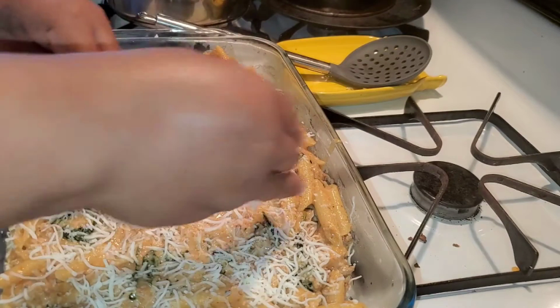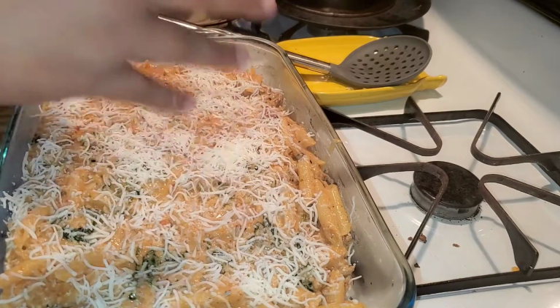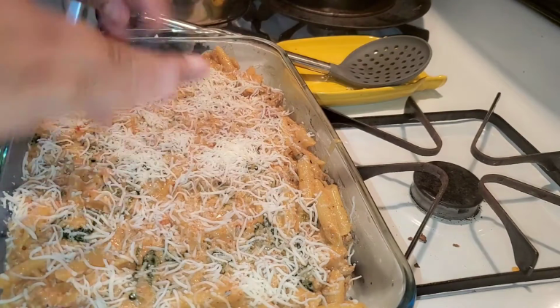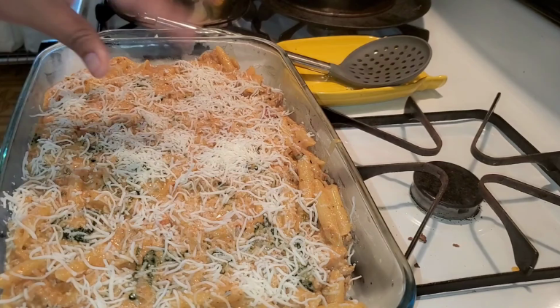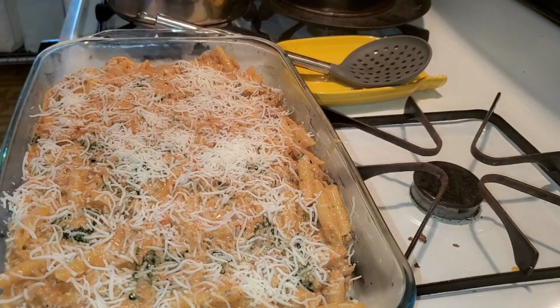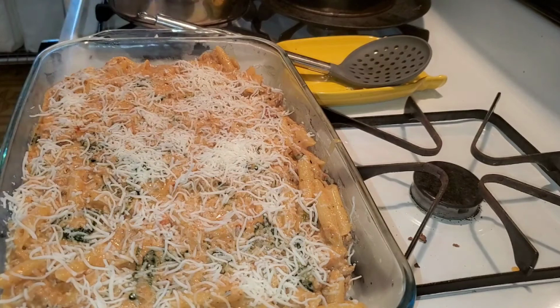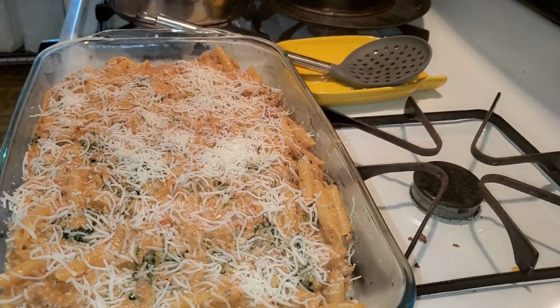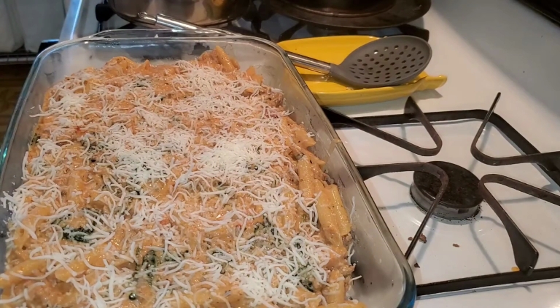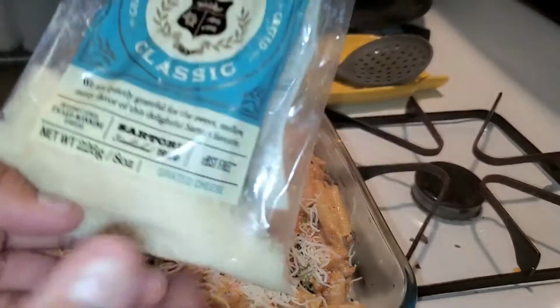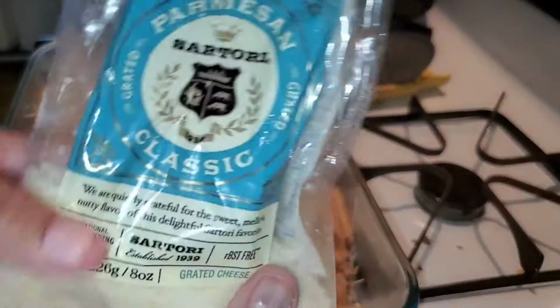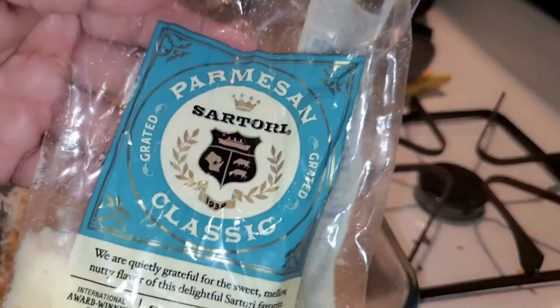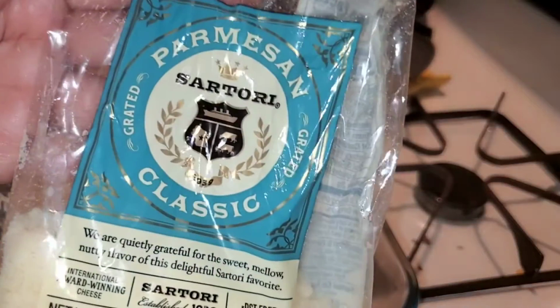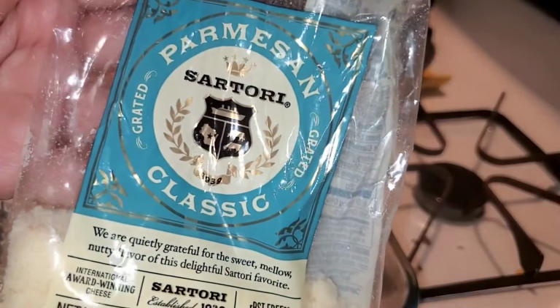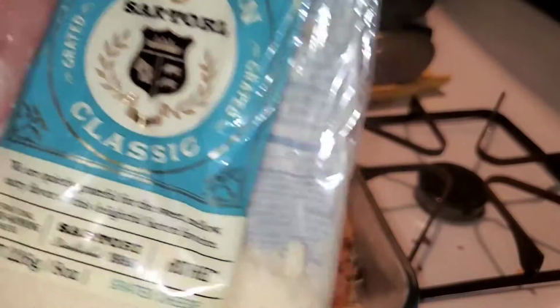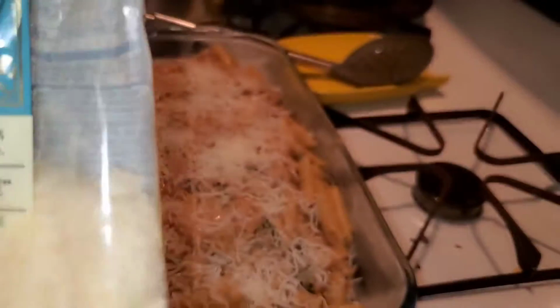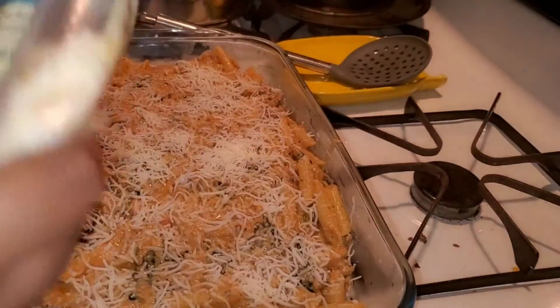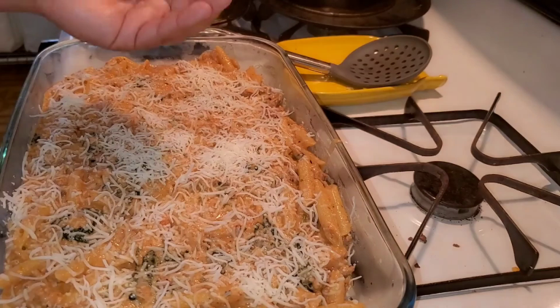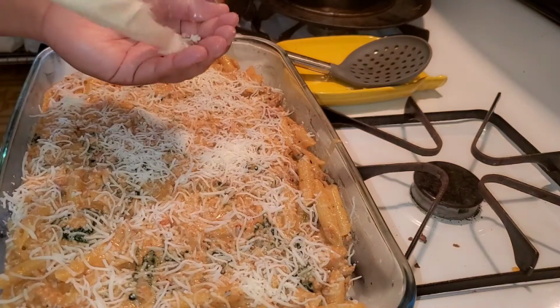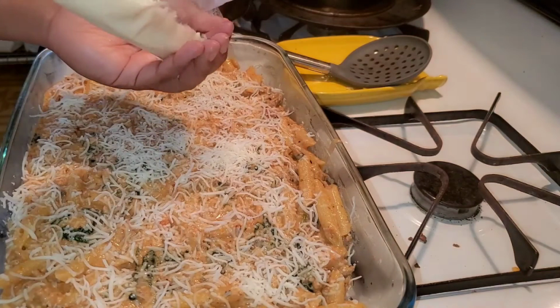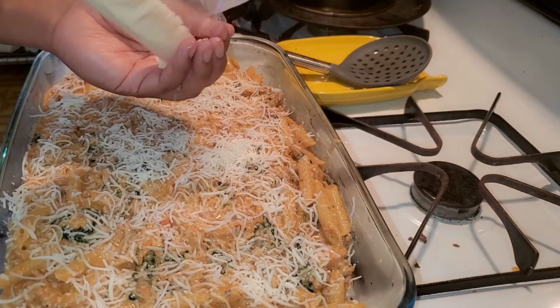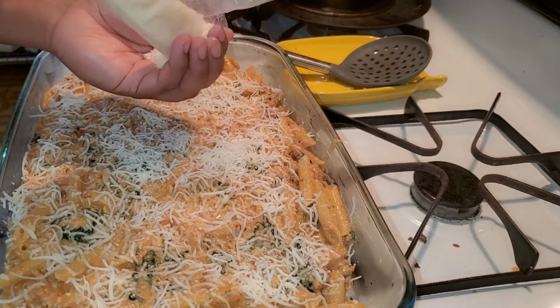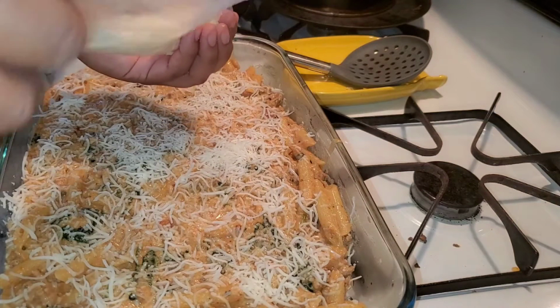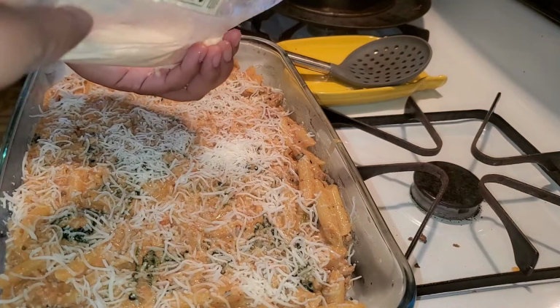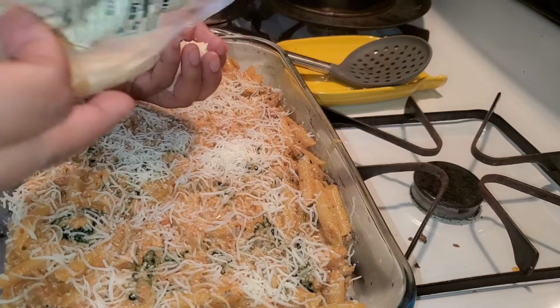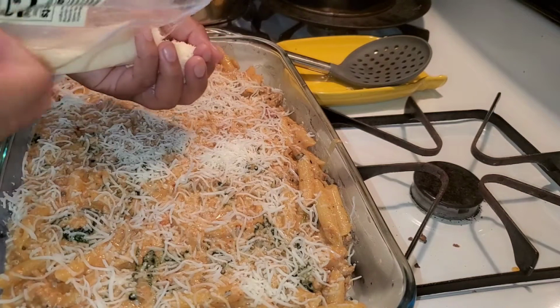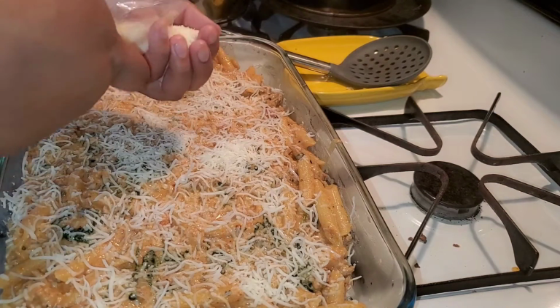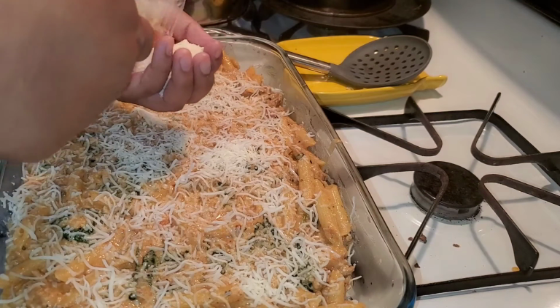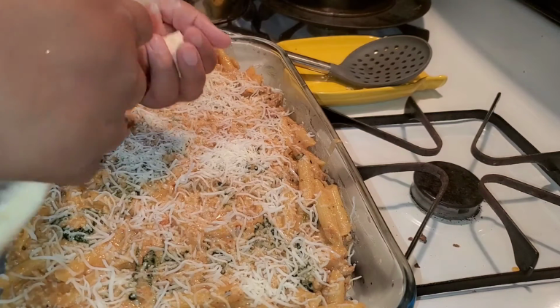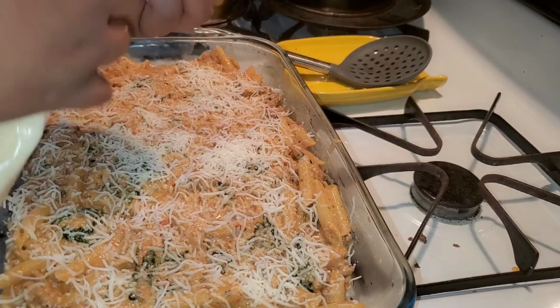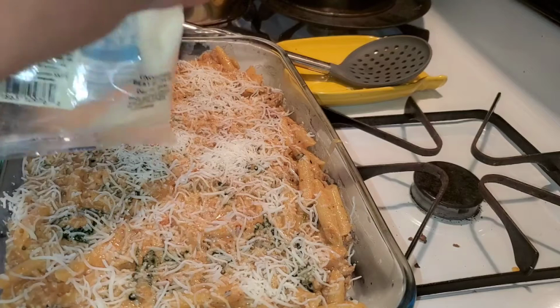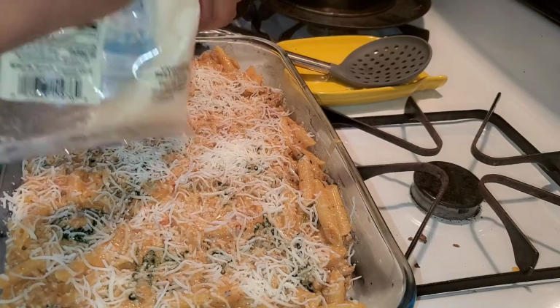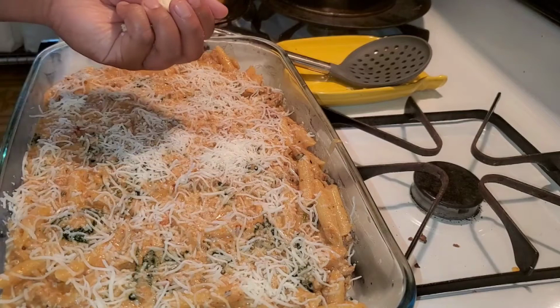And then I have some grated parmesan. I'm gonna put about a quarter cup on top.